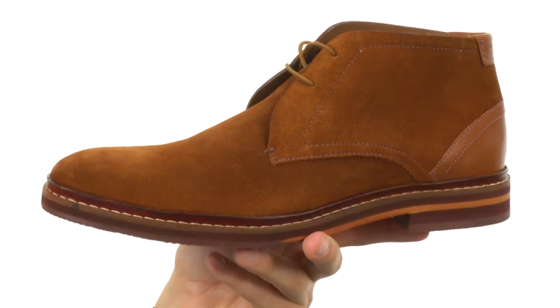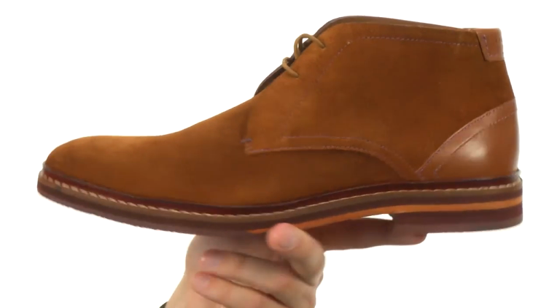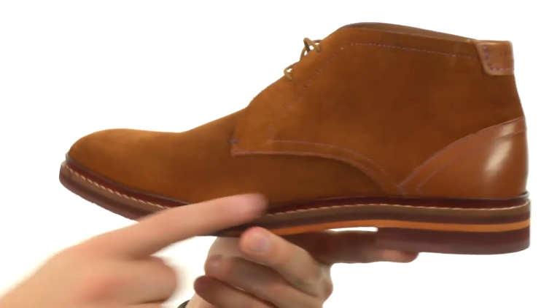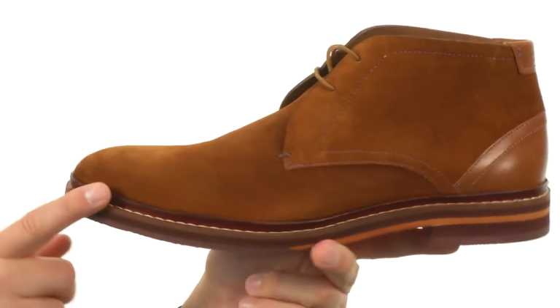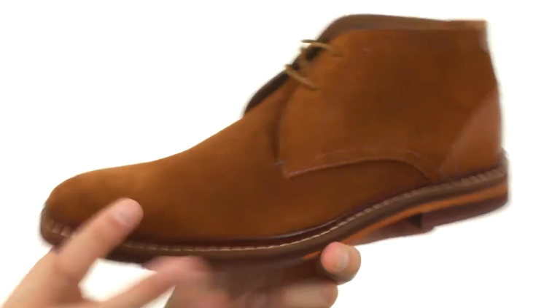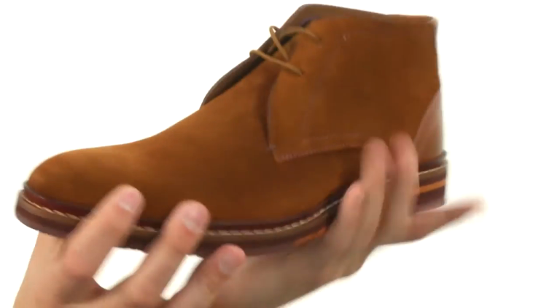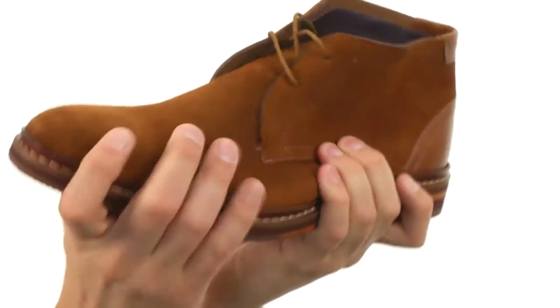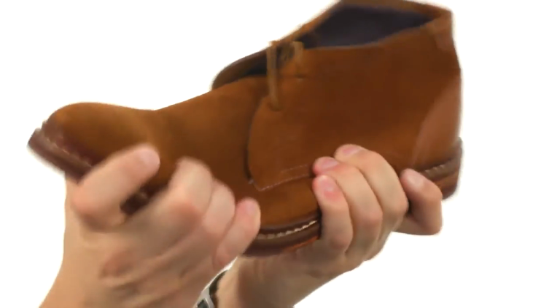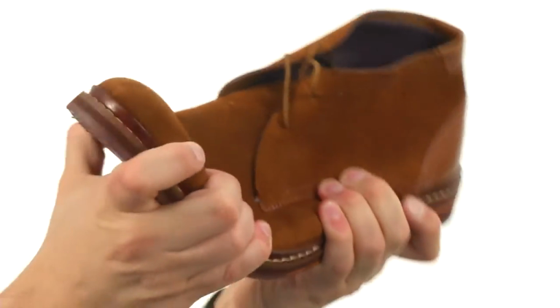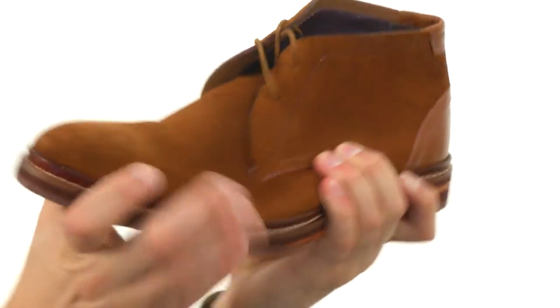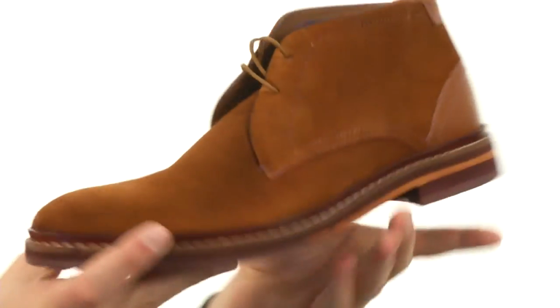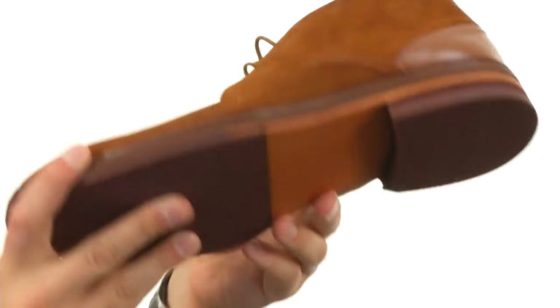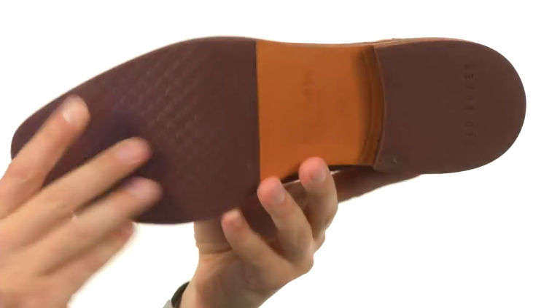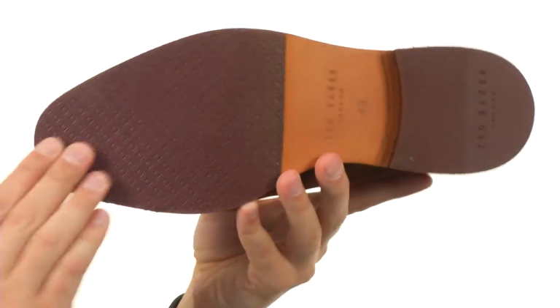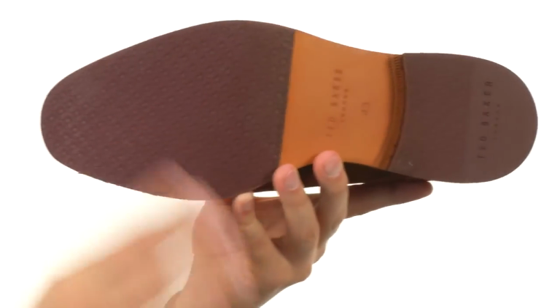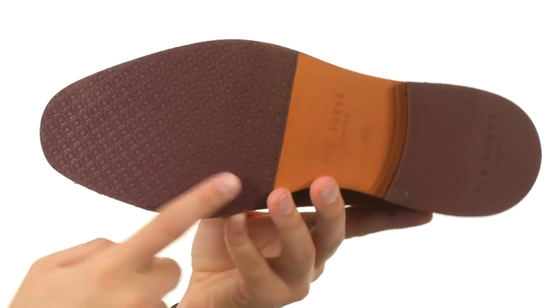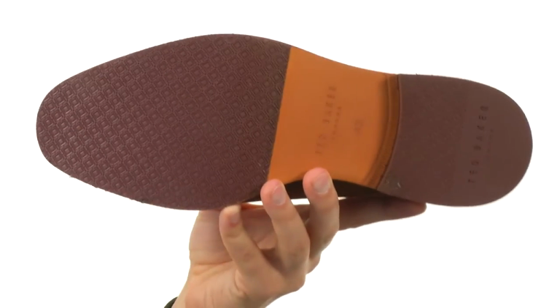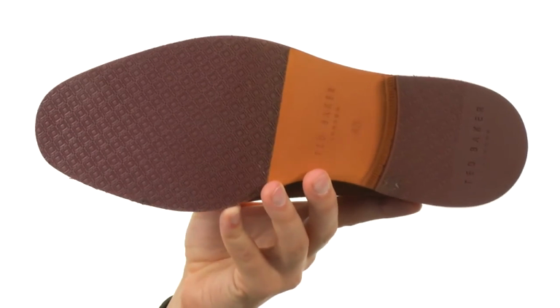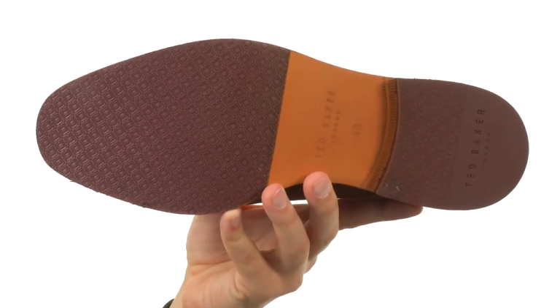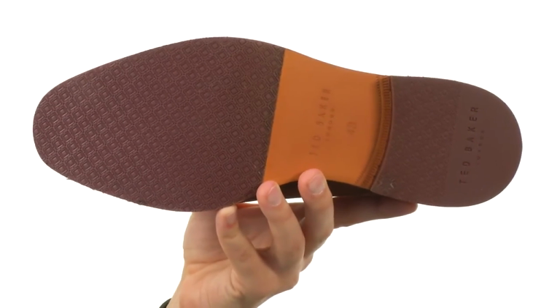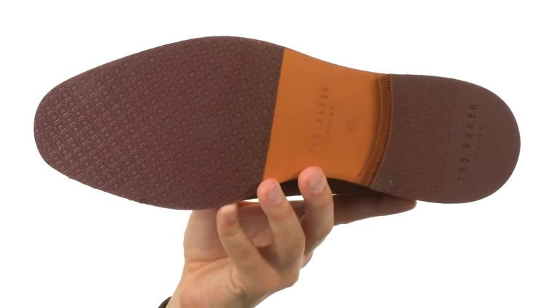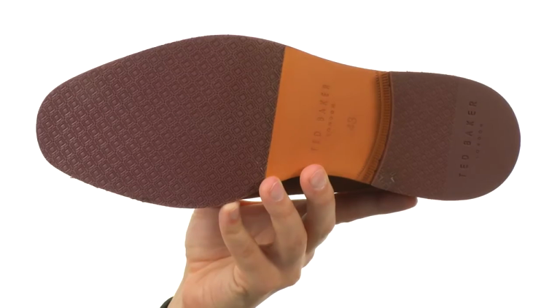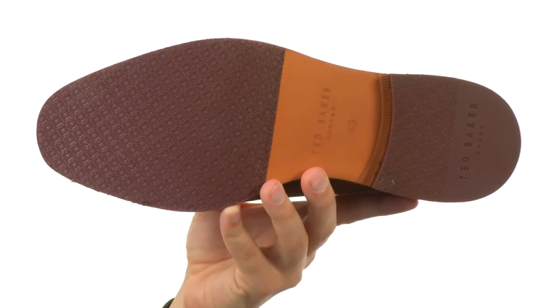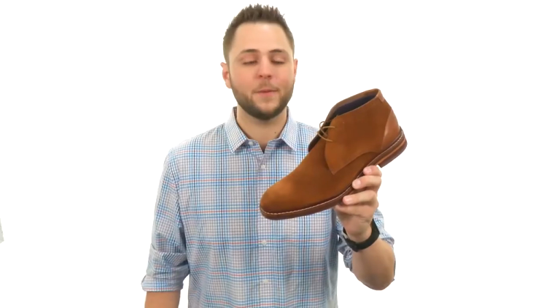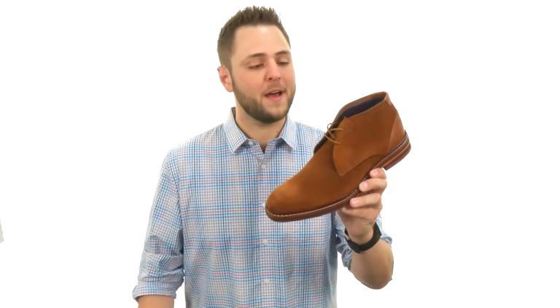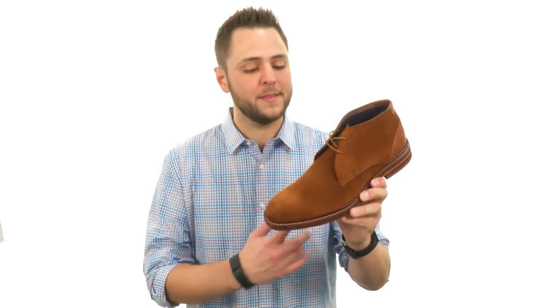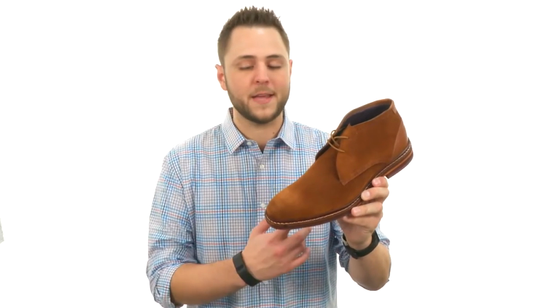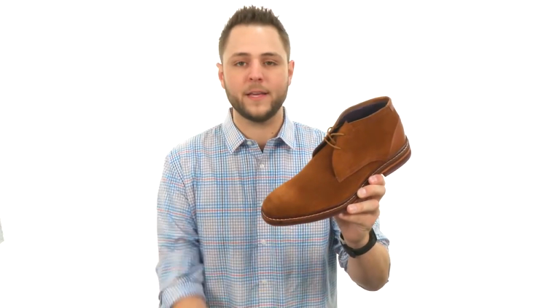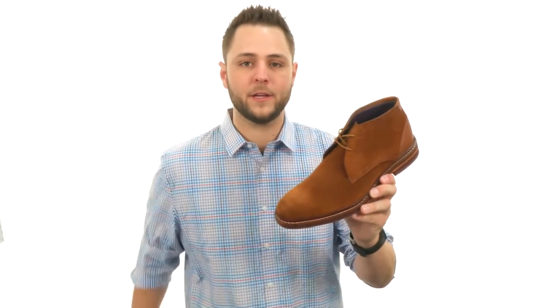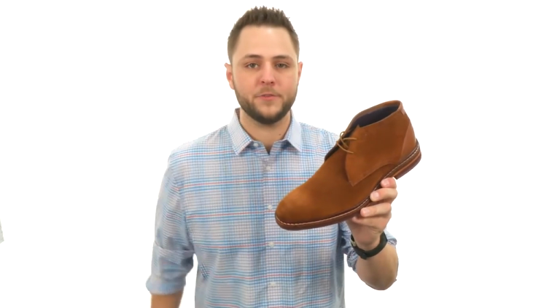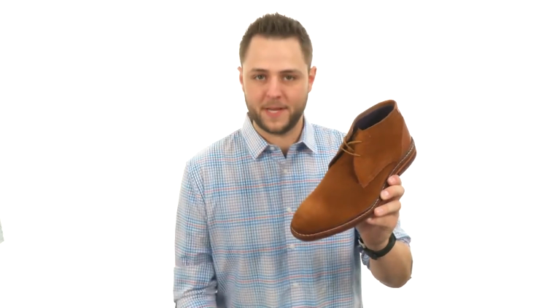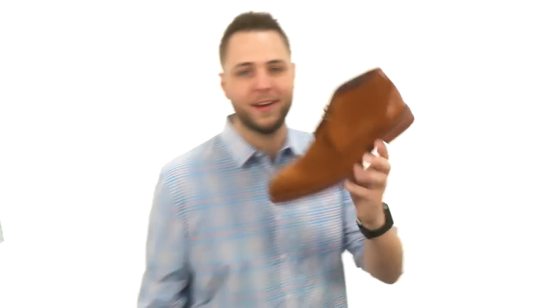It's got a real solid construction around the bottom with a great flex. You've got that leather and rubber outsole down here — it's very shock absorbing. Don't miss out on these elegant-looking shoes from Ted Baker.